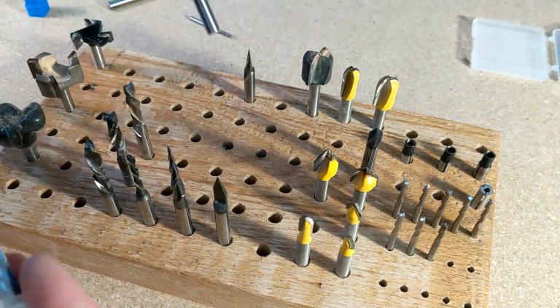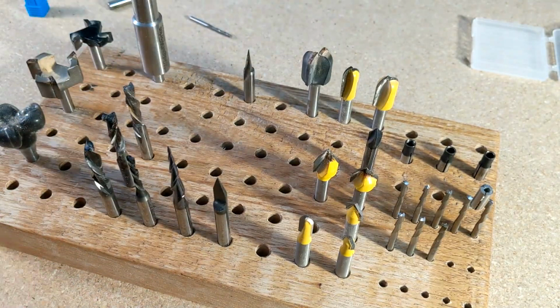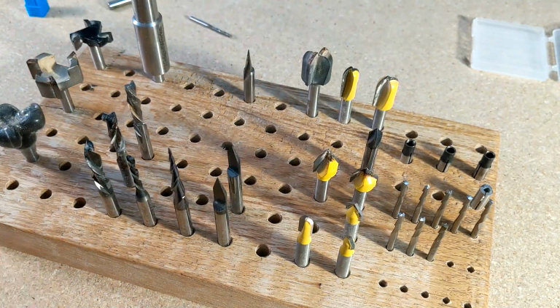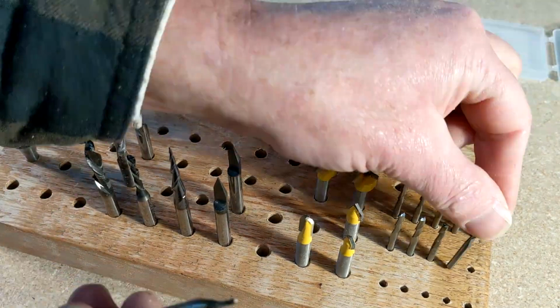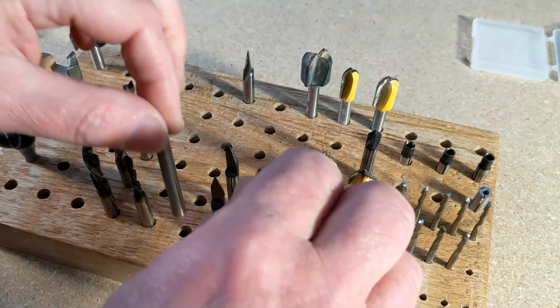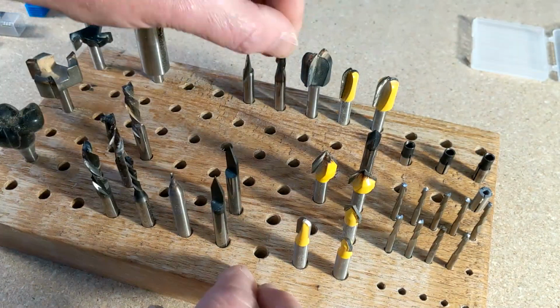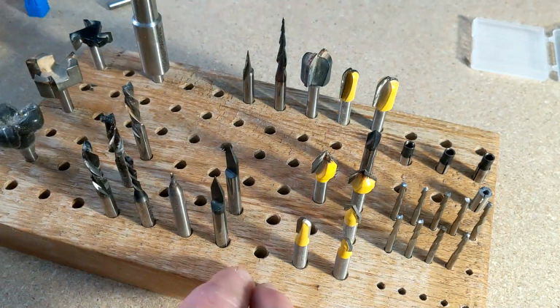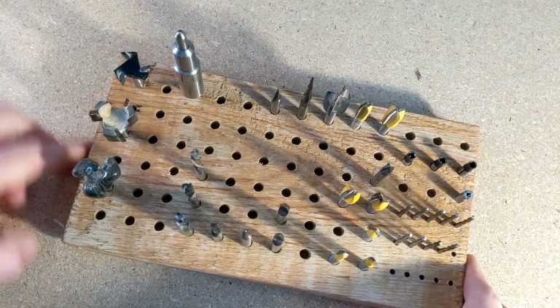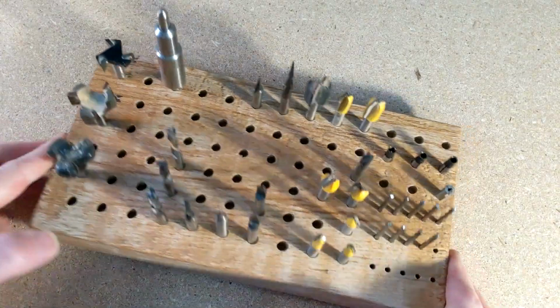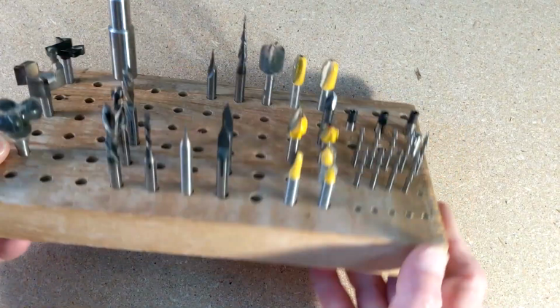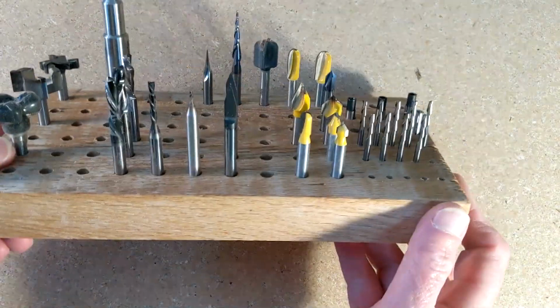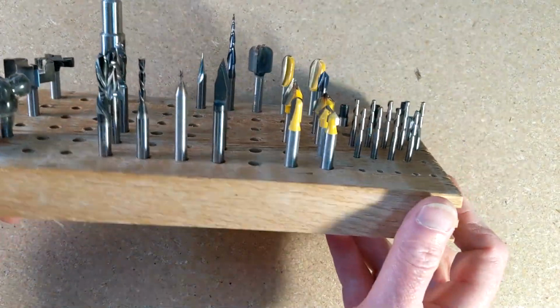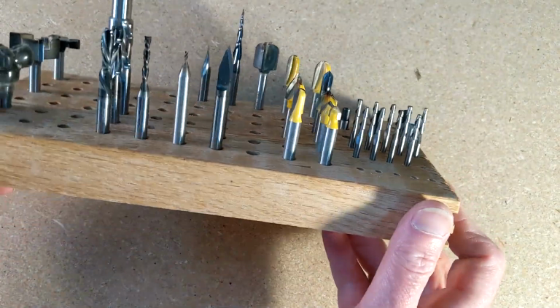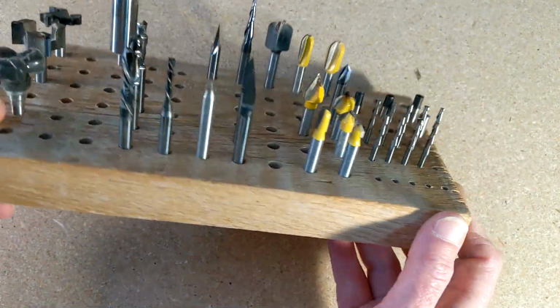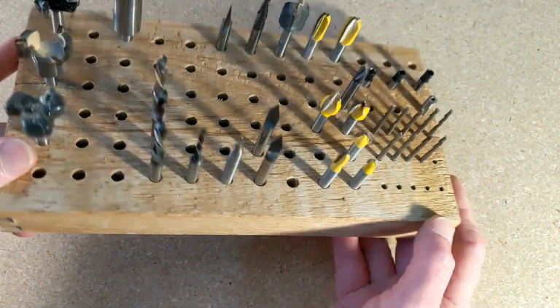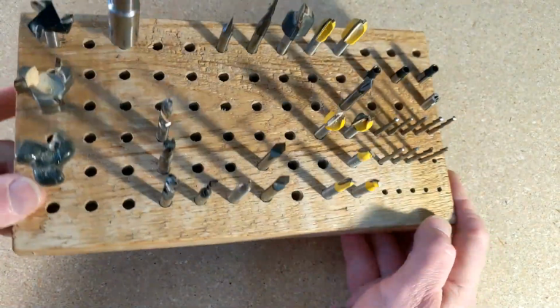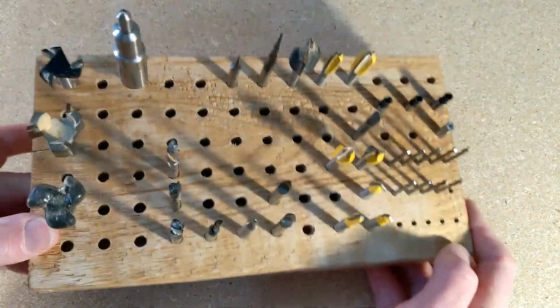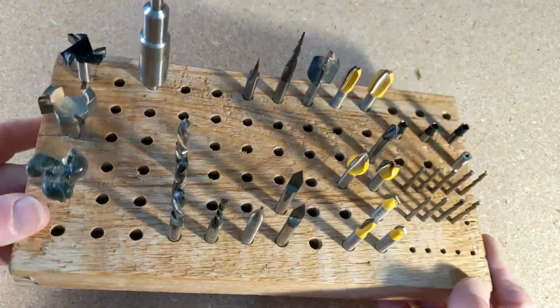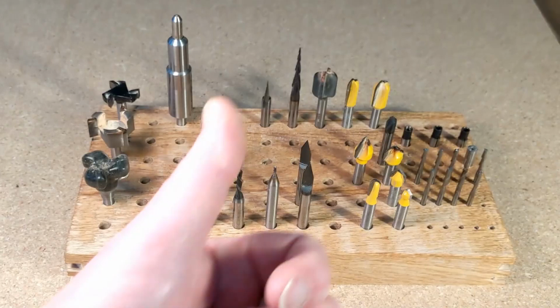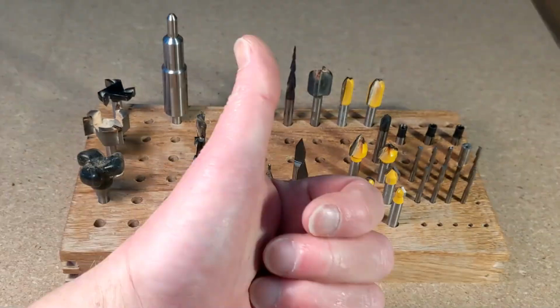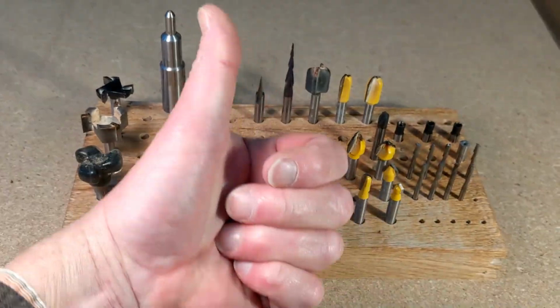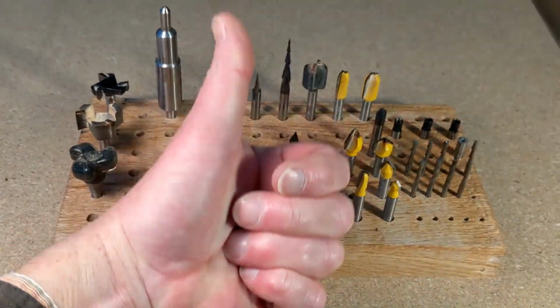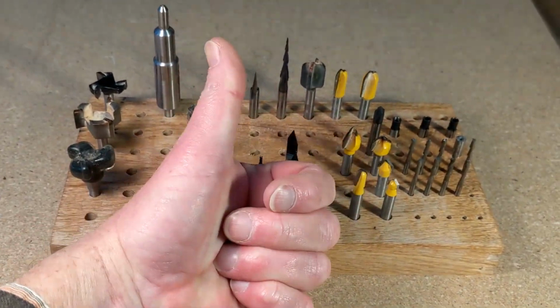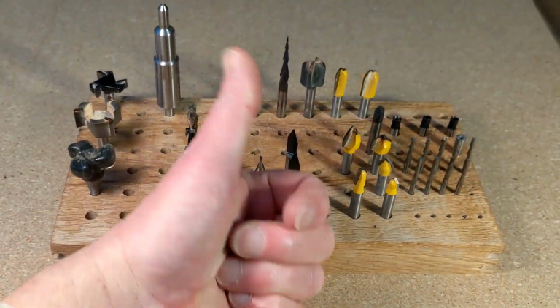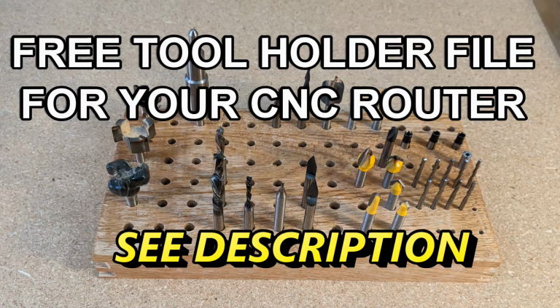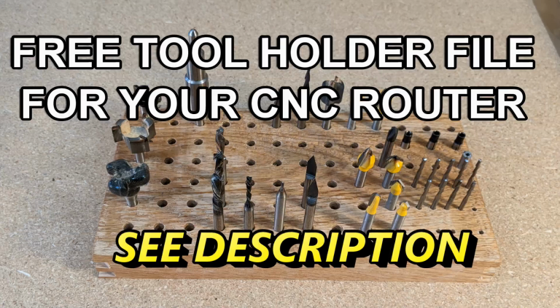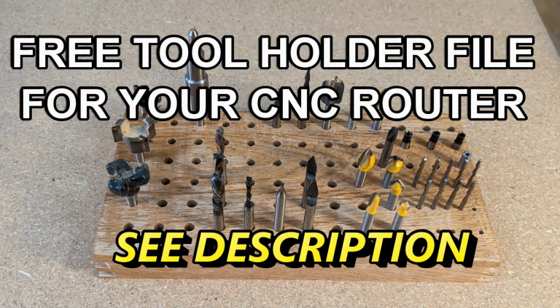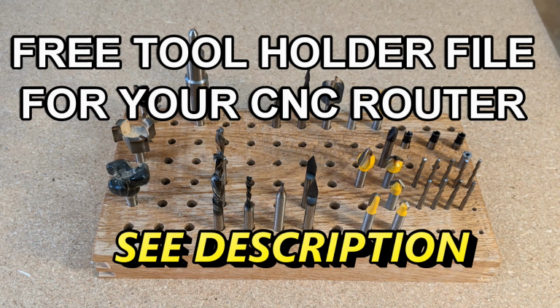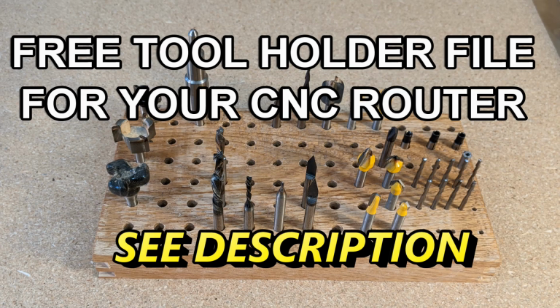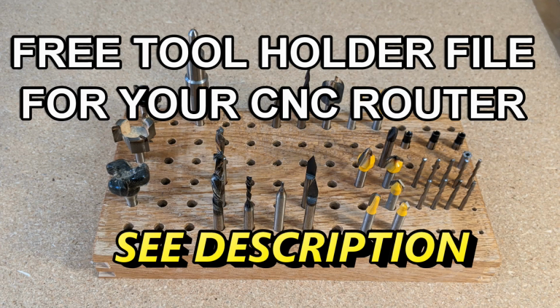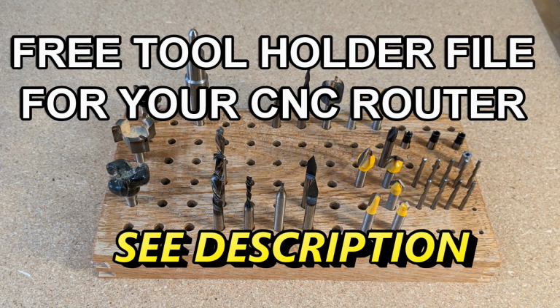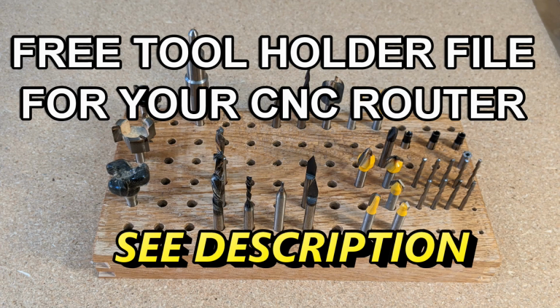If you want the file for this block, it's available to you for free. There's a link down in the description that tells you how to get it. Happy CNC'ing!